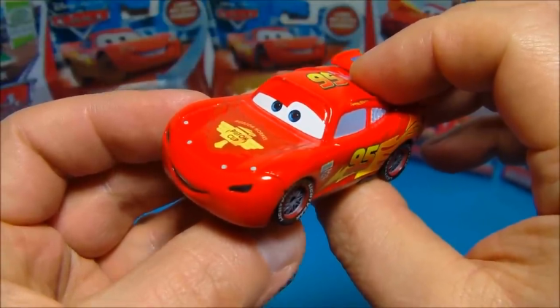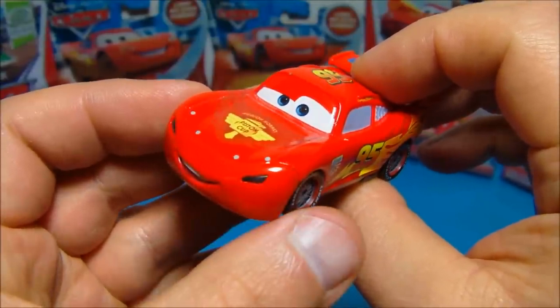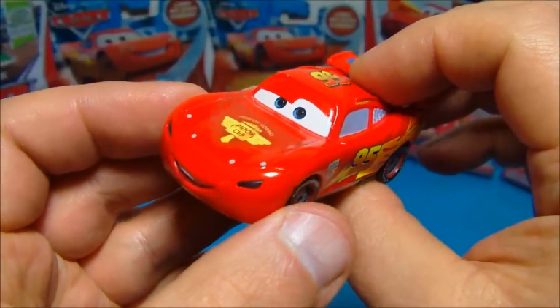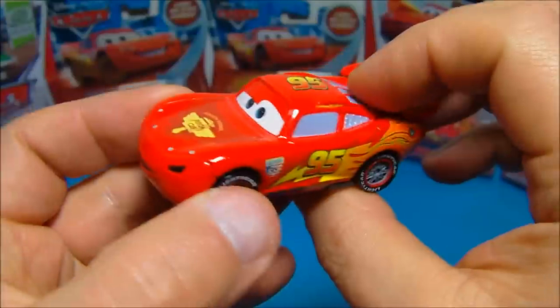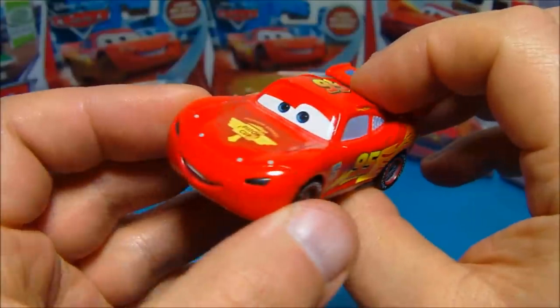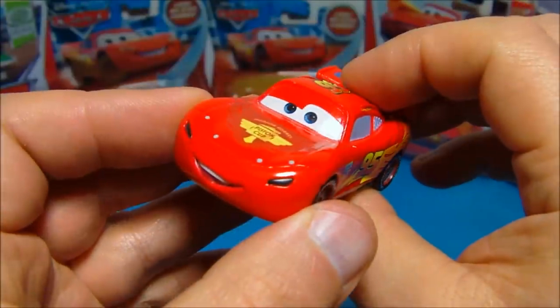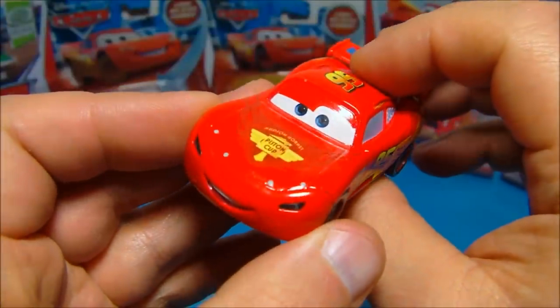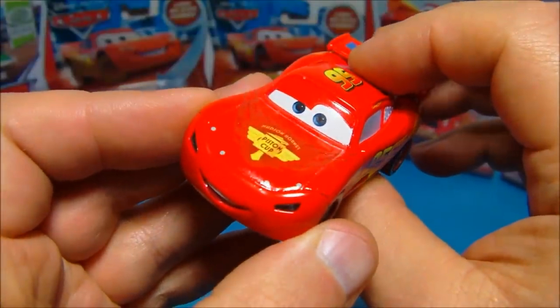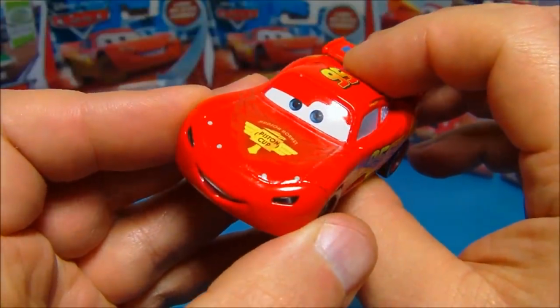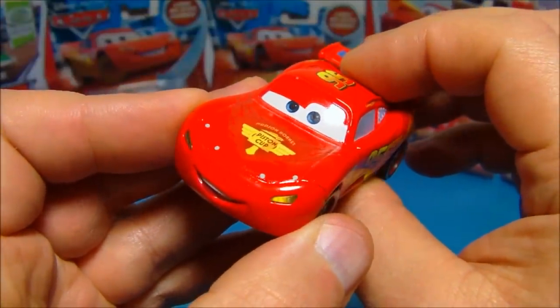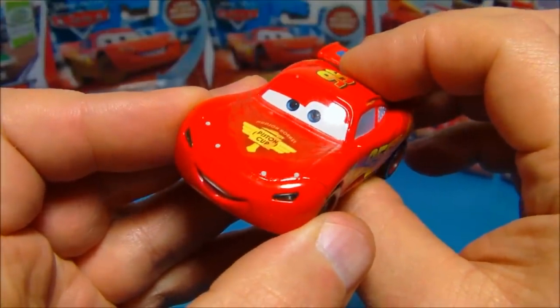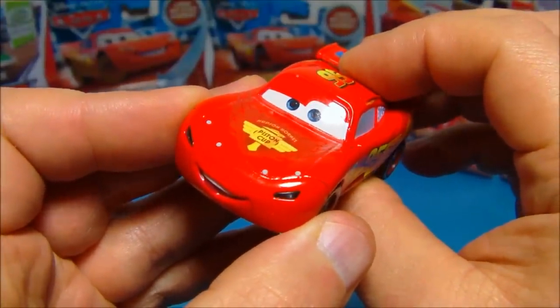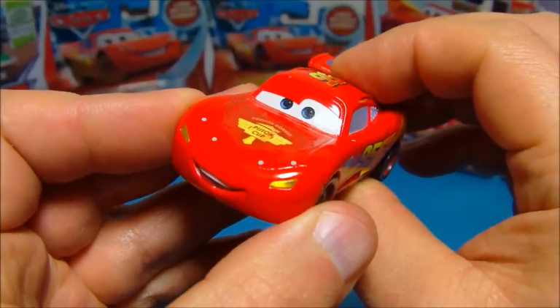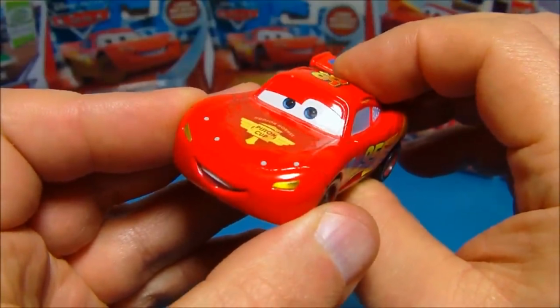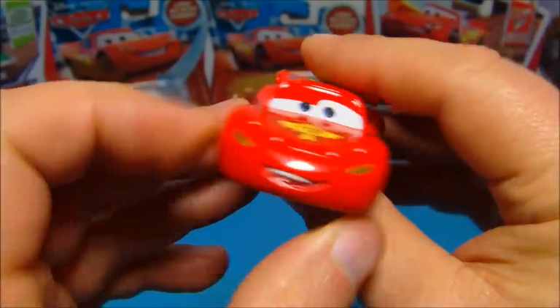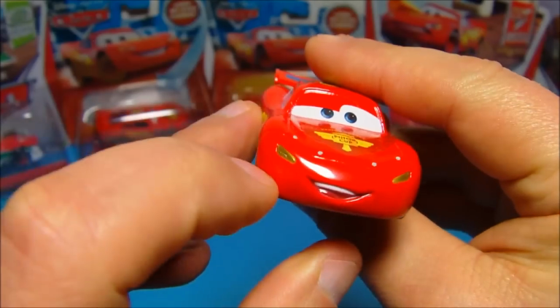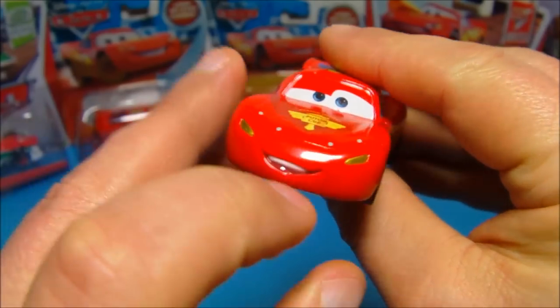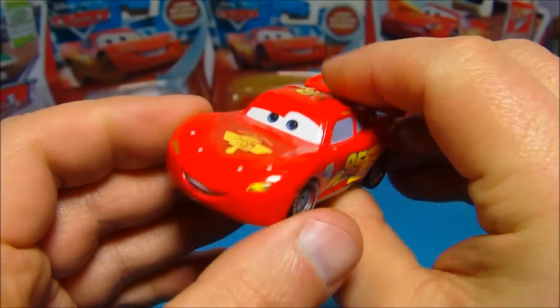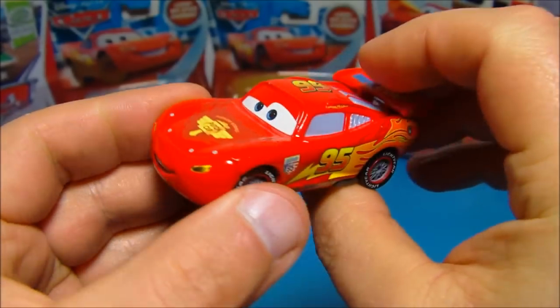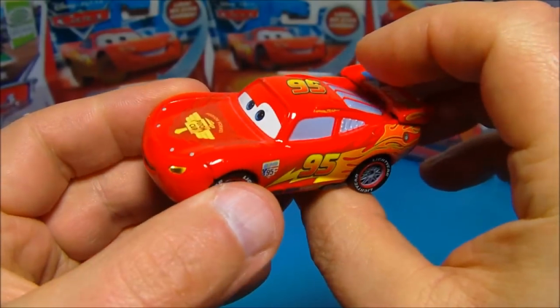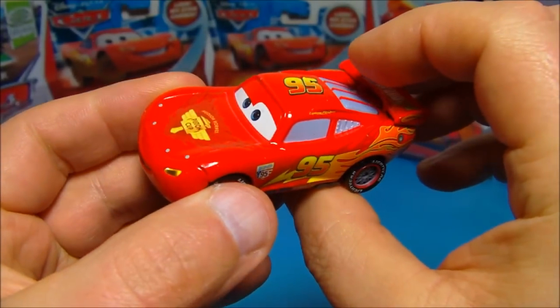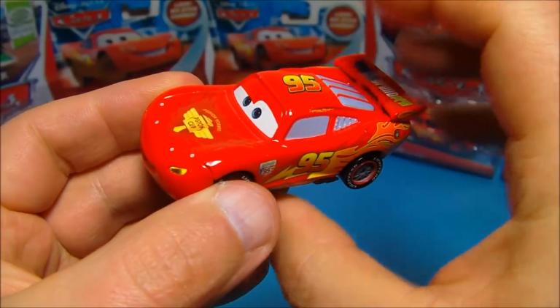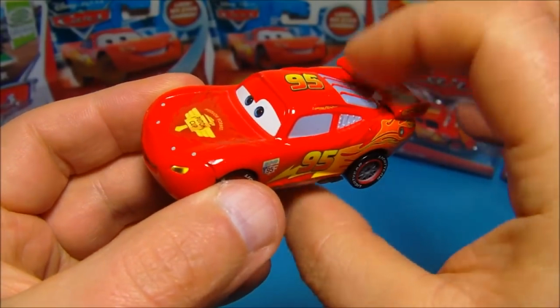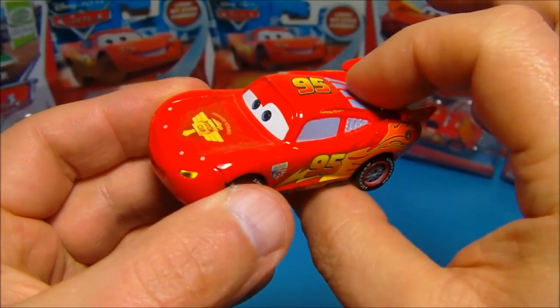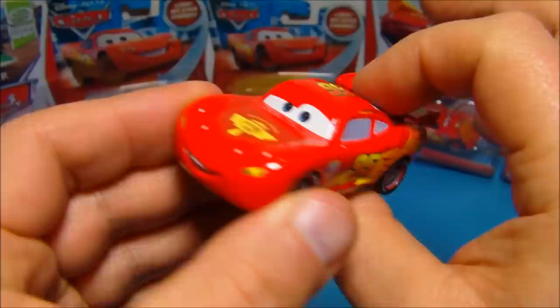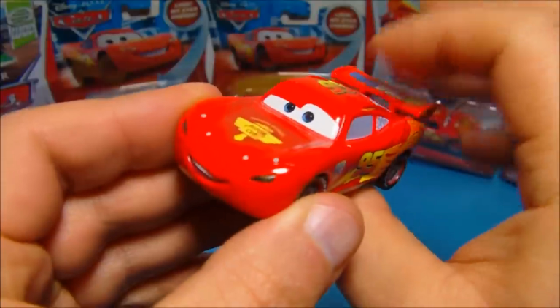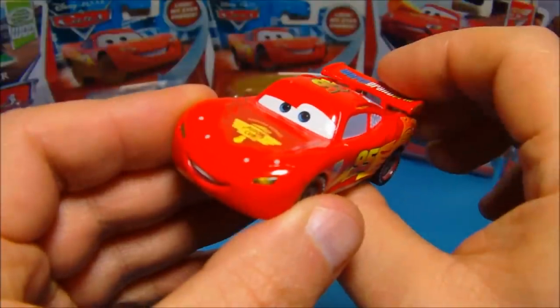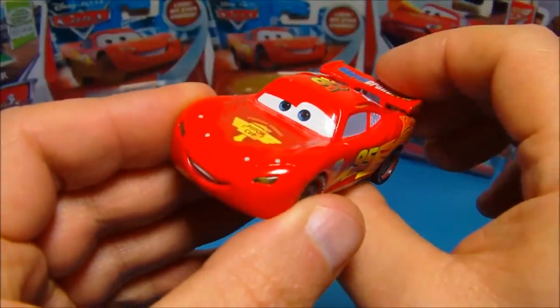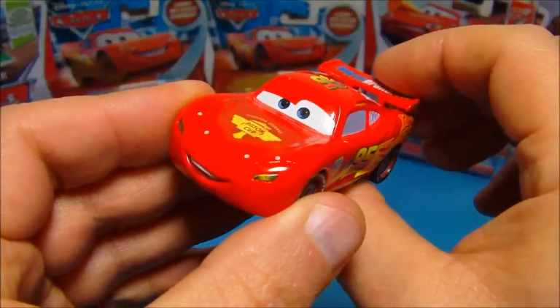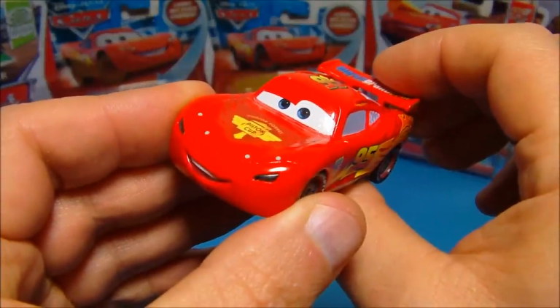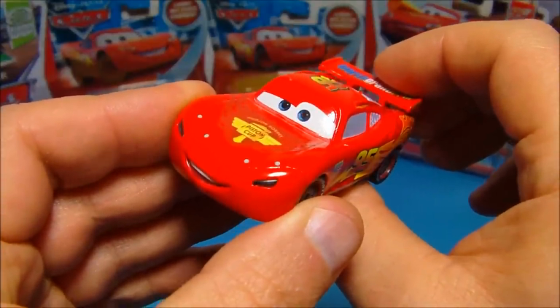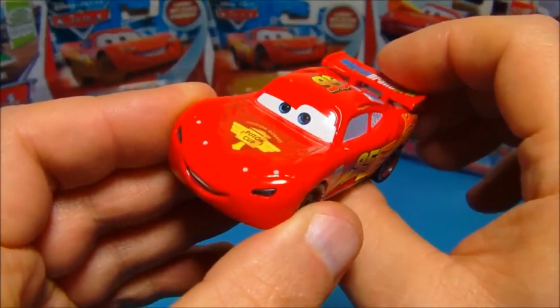And then if you hold down the button for more than three seconds, the headlights will stay on. See there you go — see the headlights lit up. And then if you want to turn them off, all you have to do is hit this button and they'll shut off automatically.